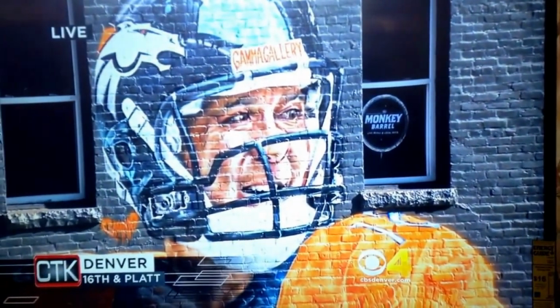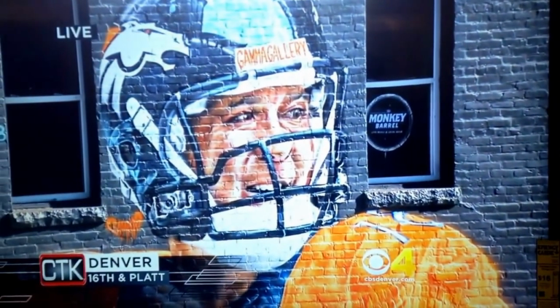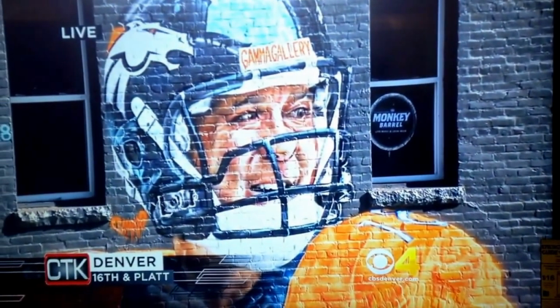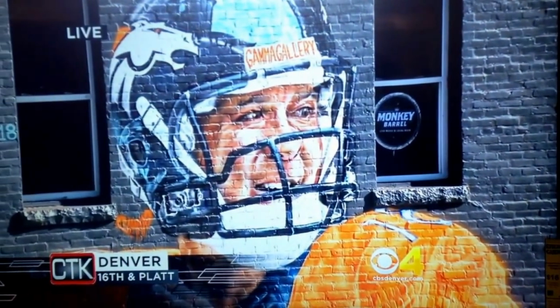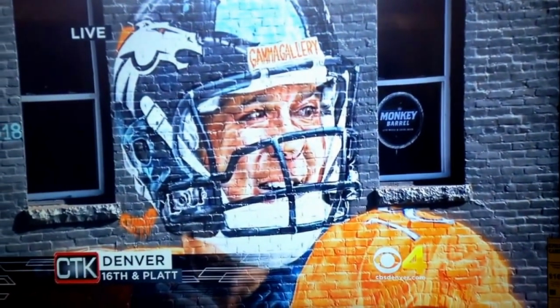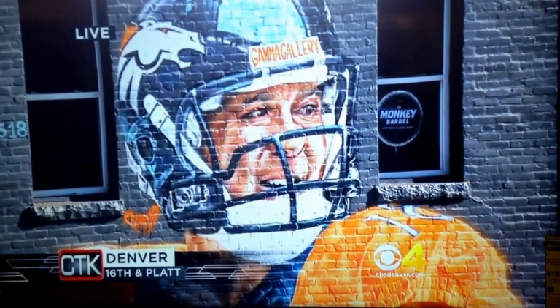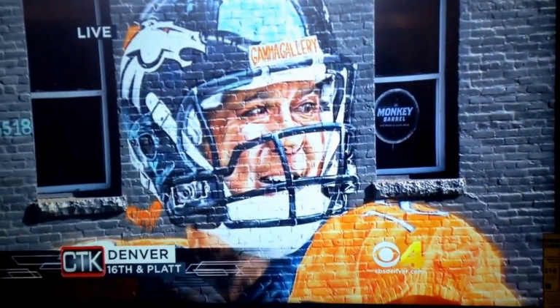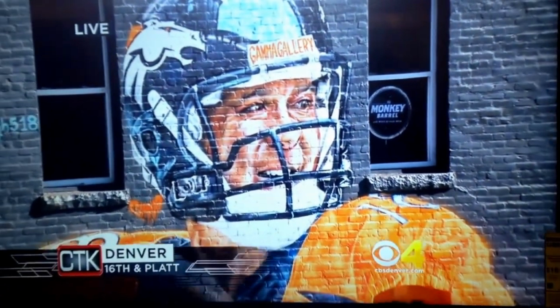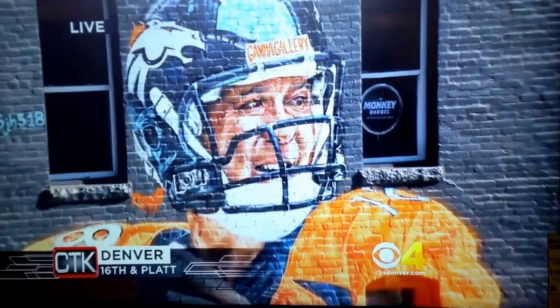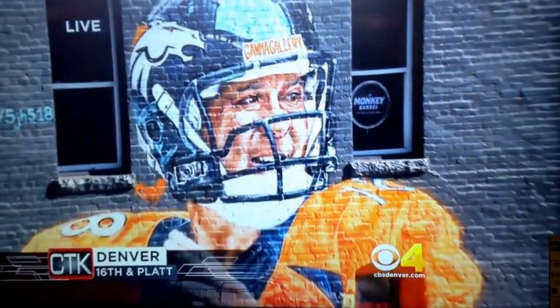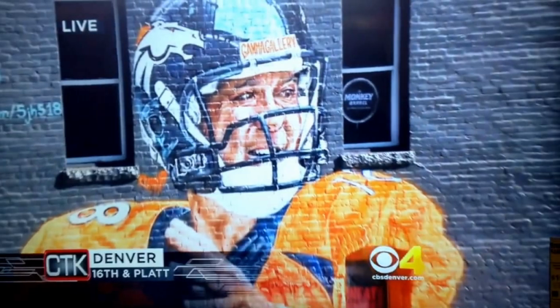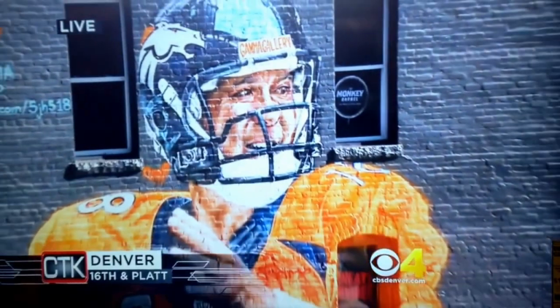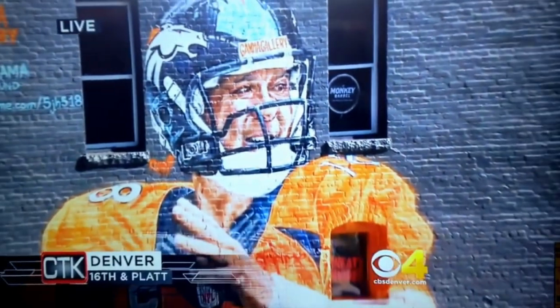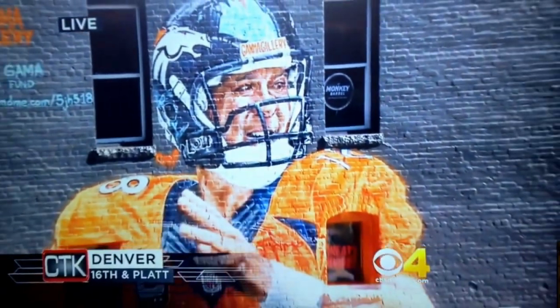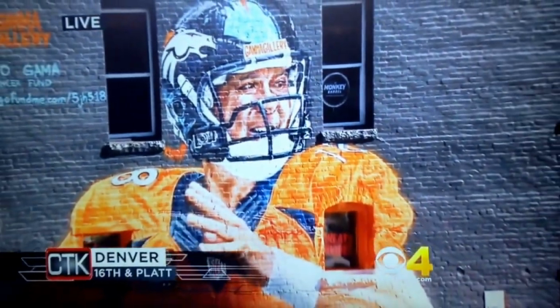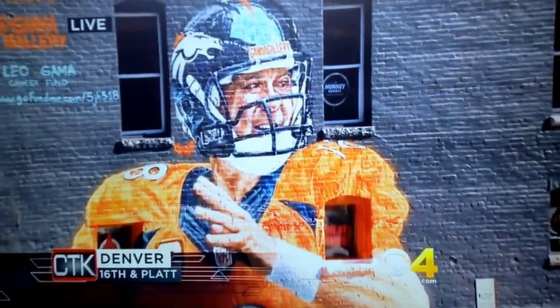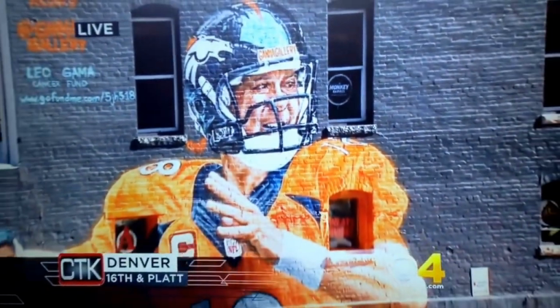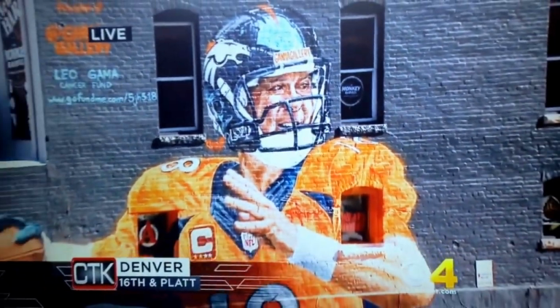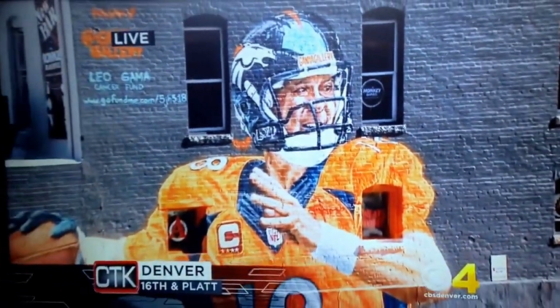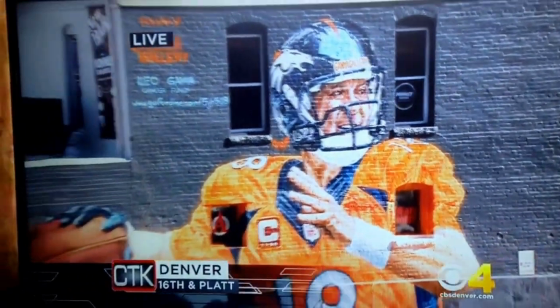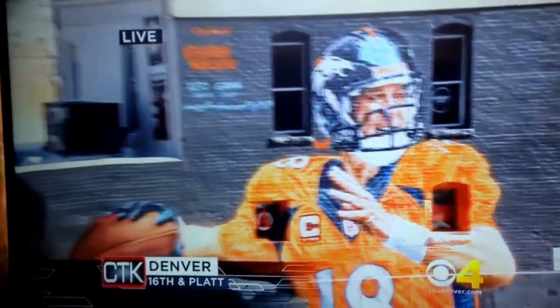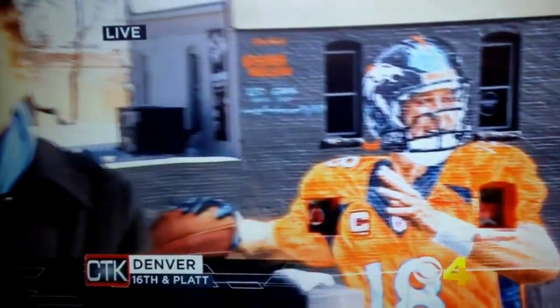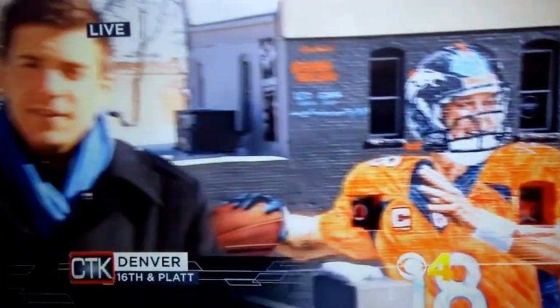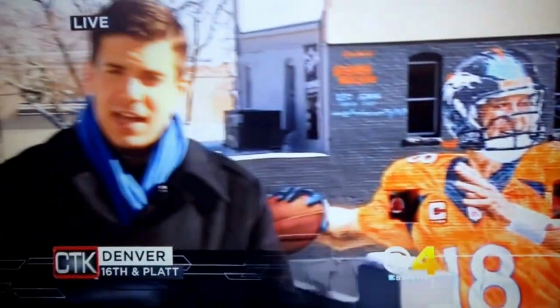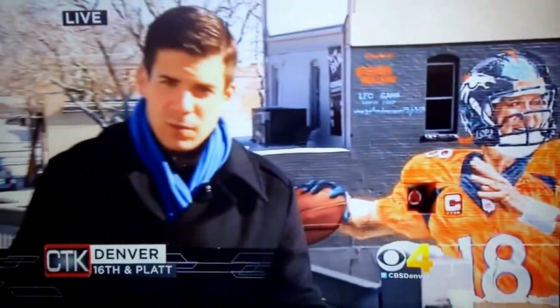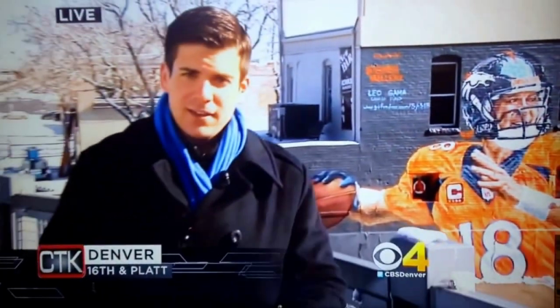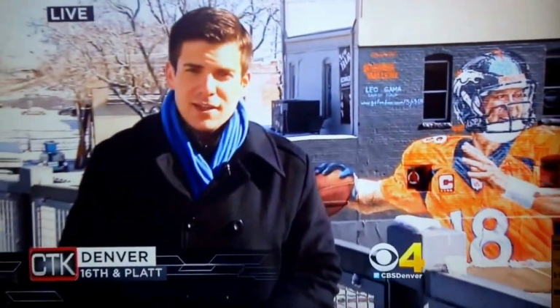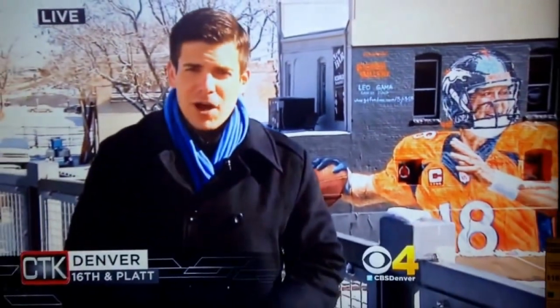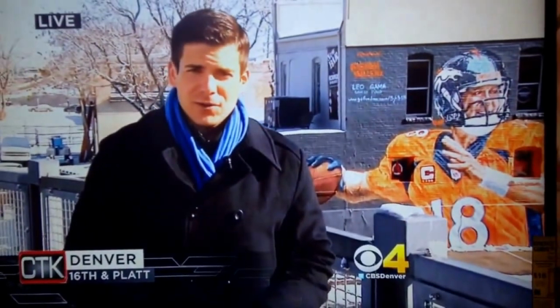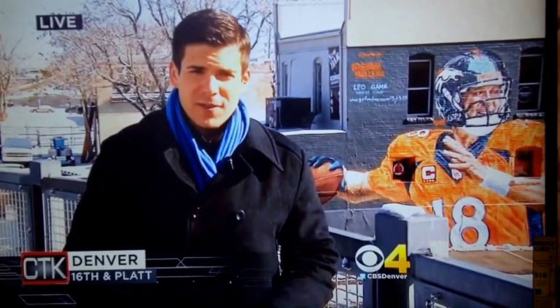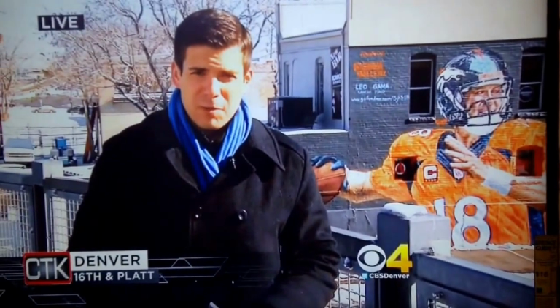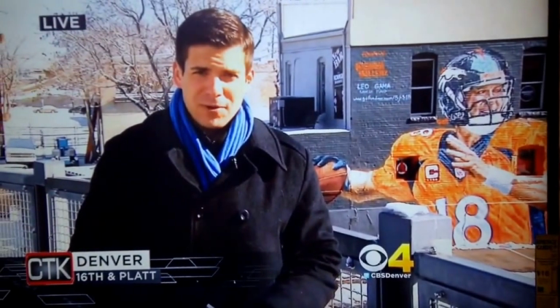Win or lose, the mural will be here for some time, although the artist says he plans to add to it if and when the Broncos win the Super Bowl.